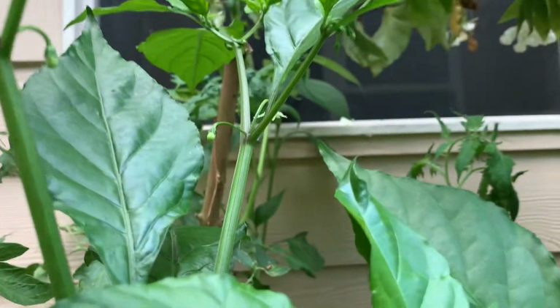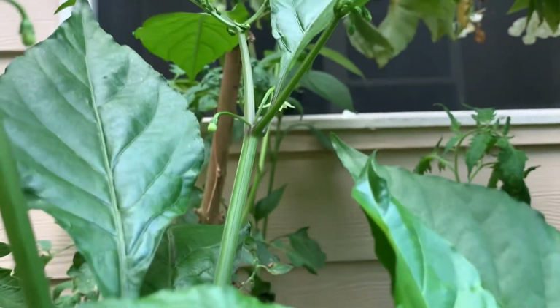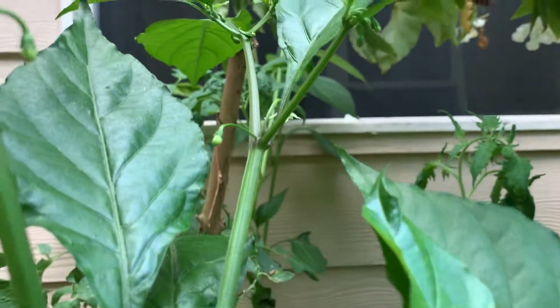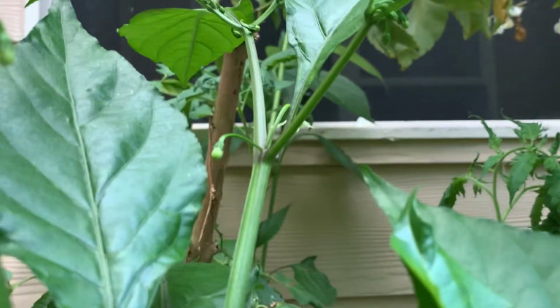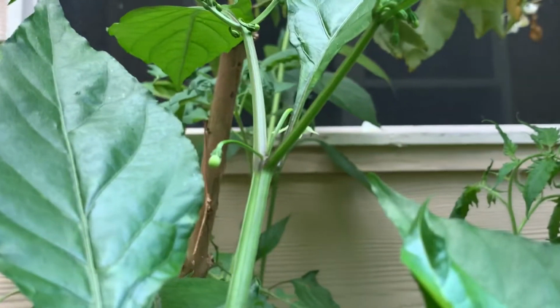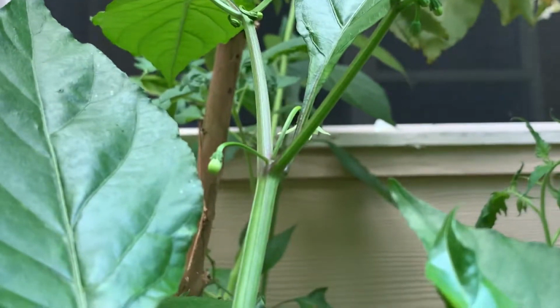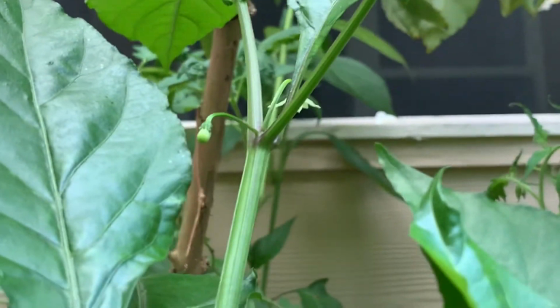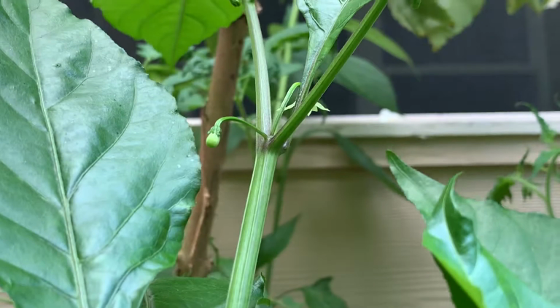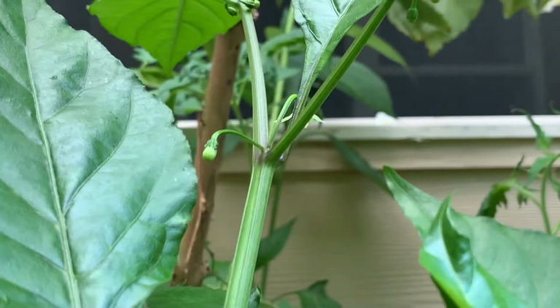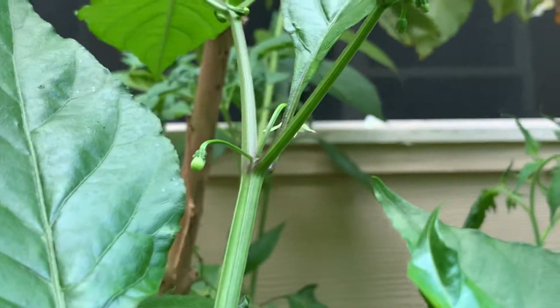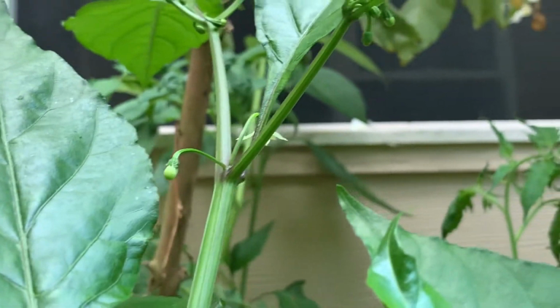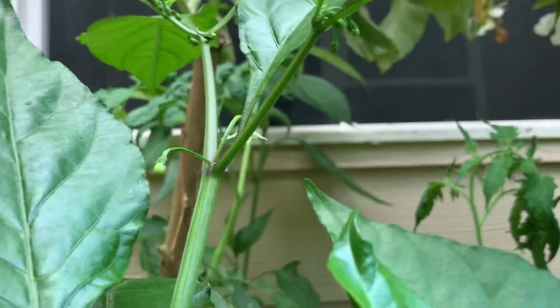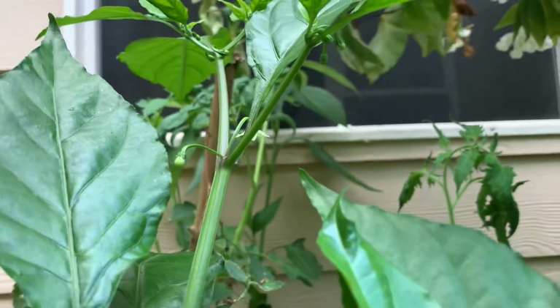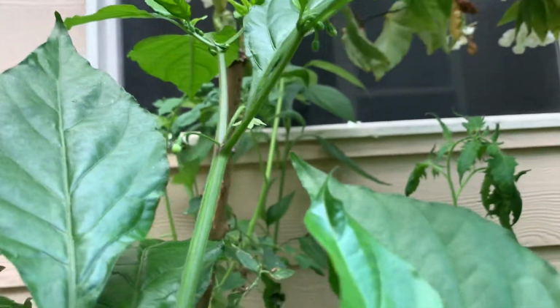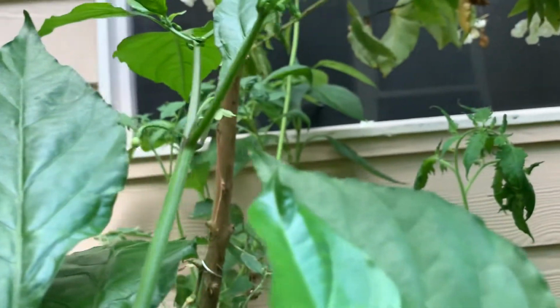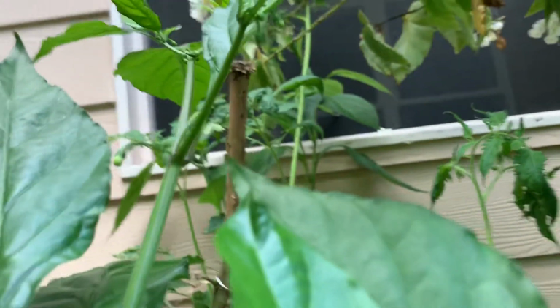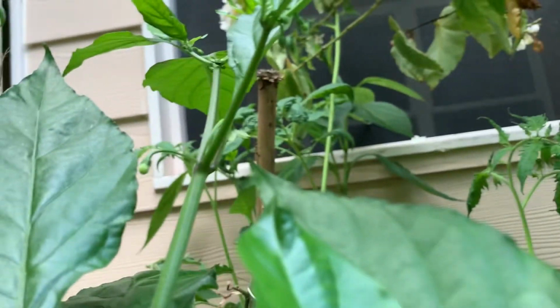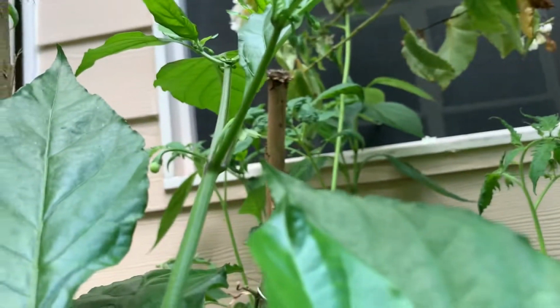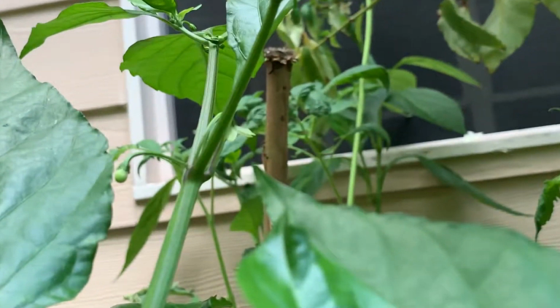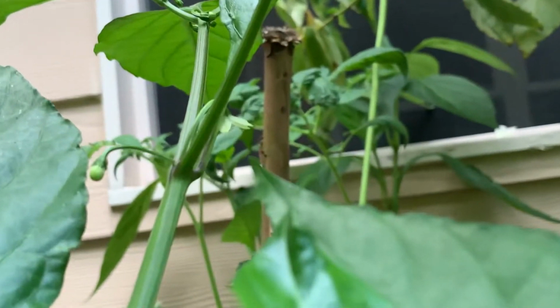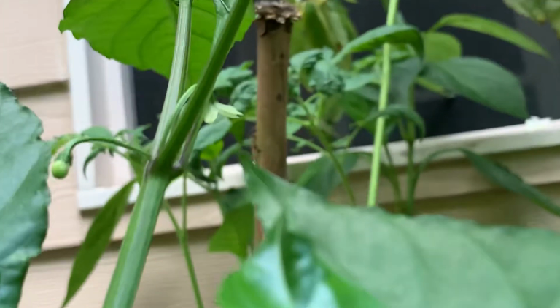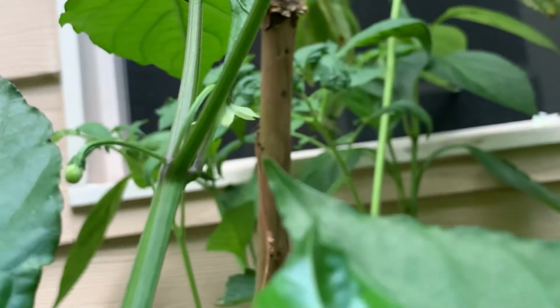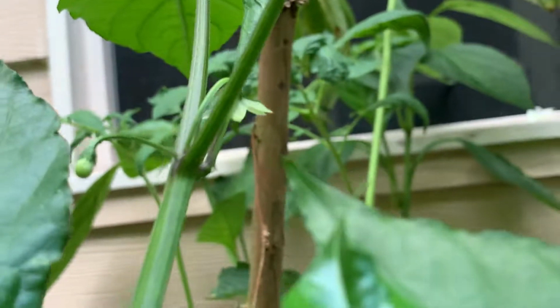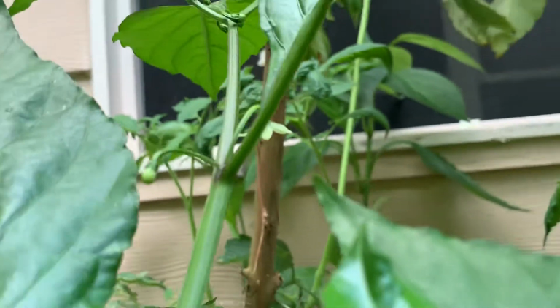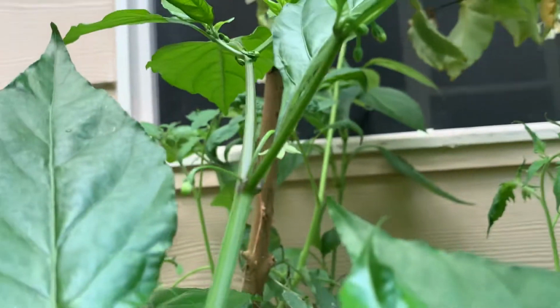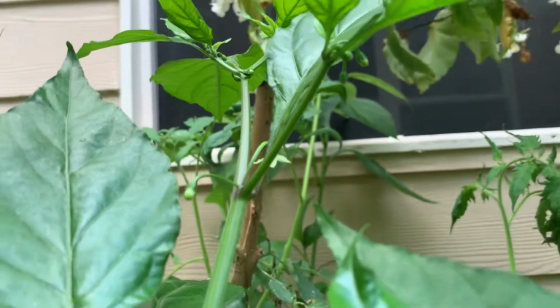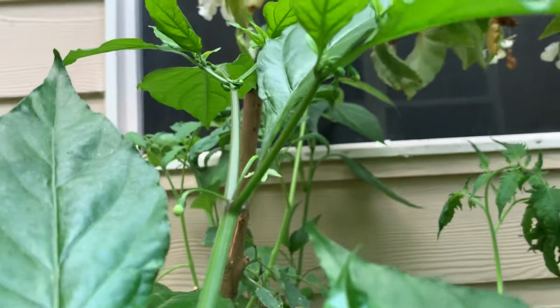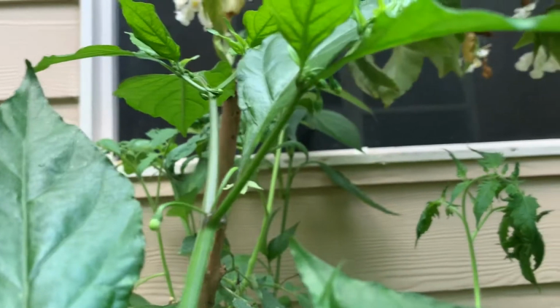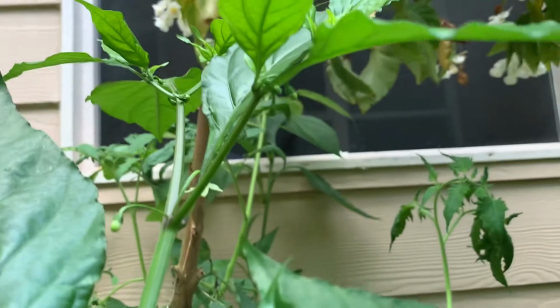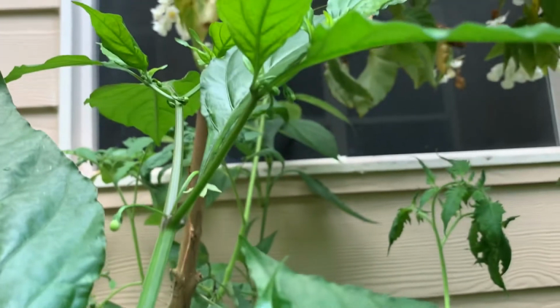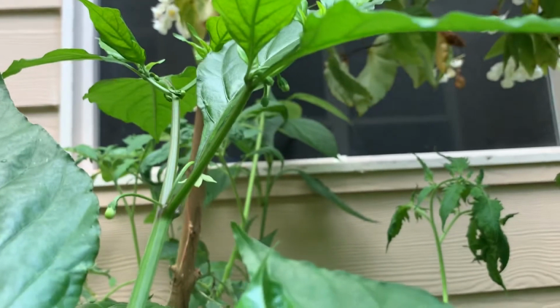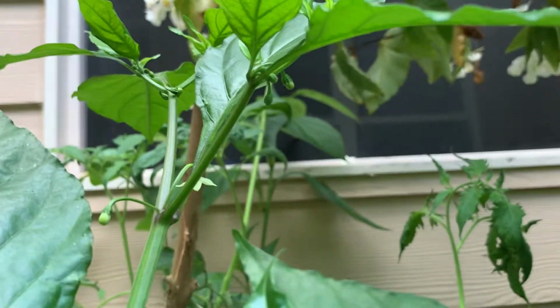All over the plant. So a flower forms like this one and the flower falls off and then the buds start to grow.